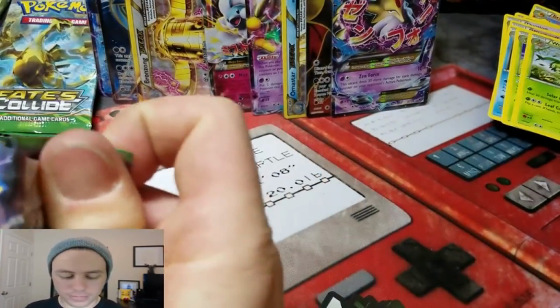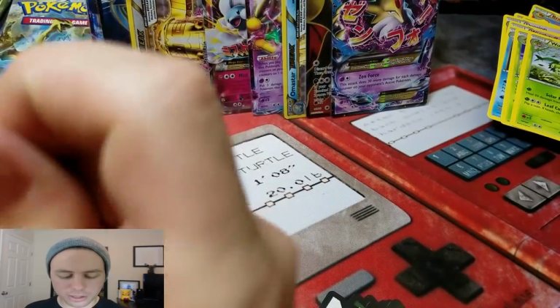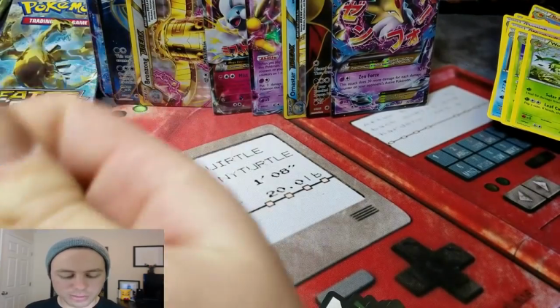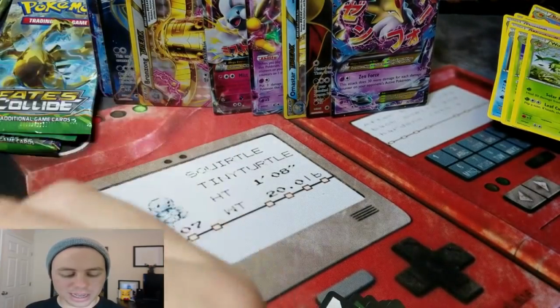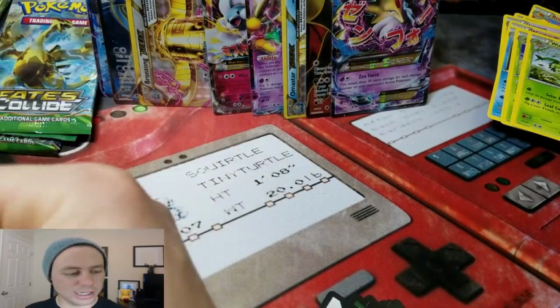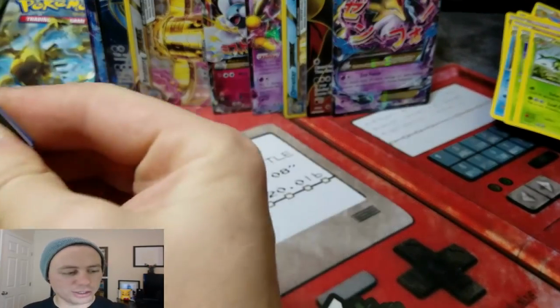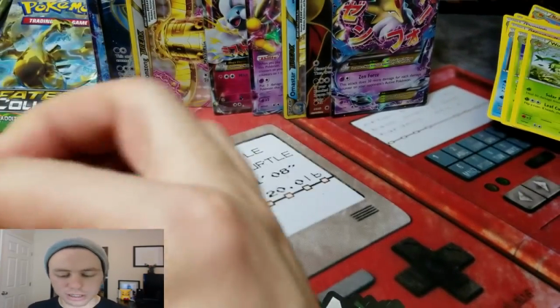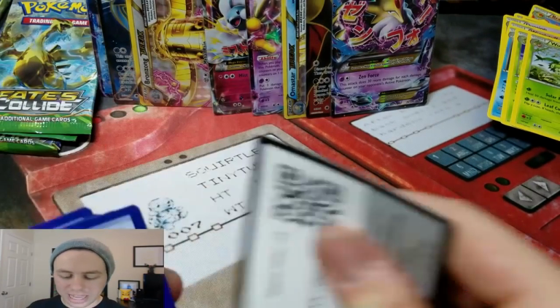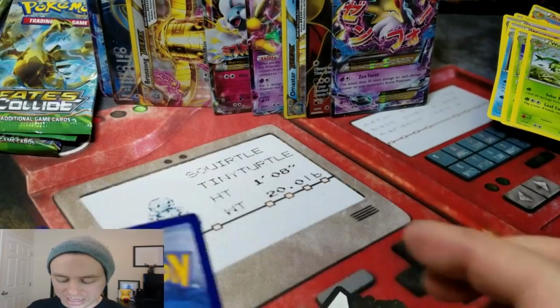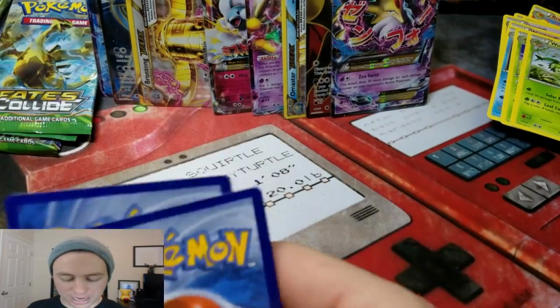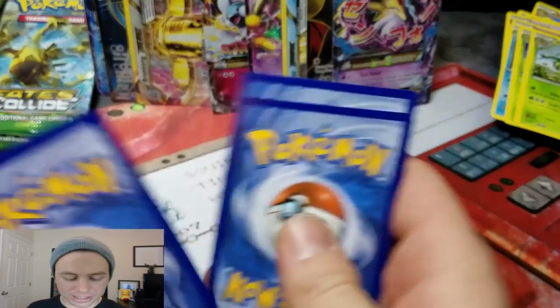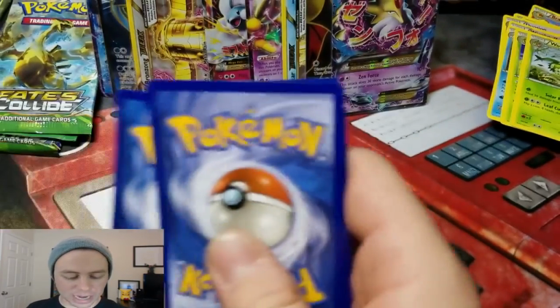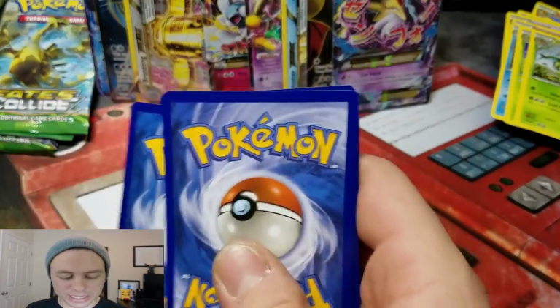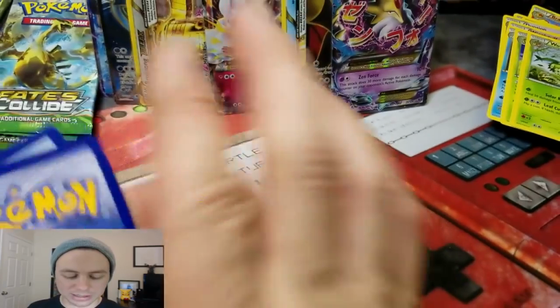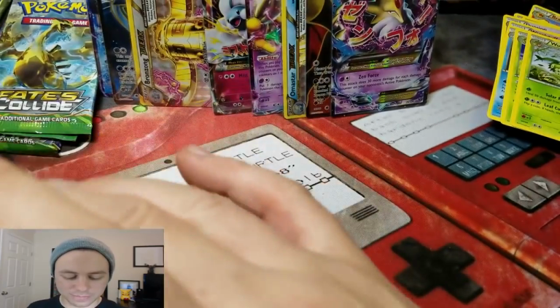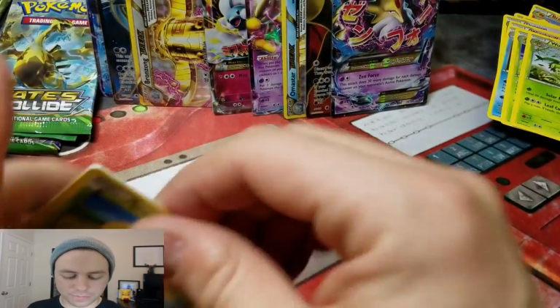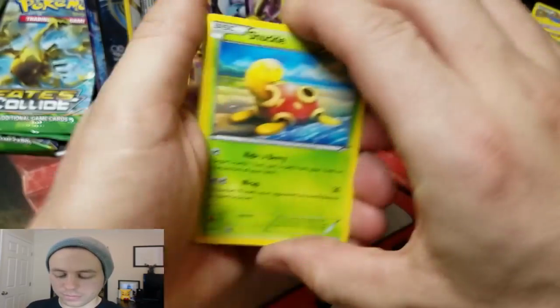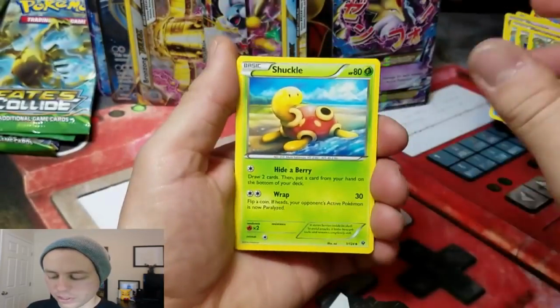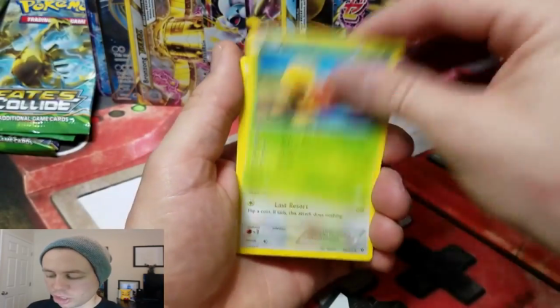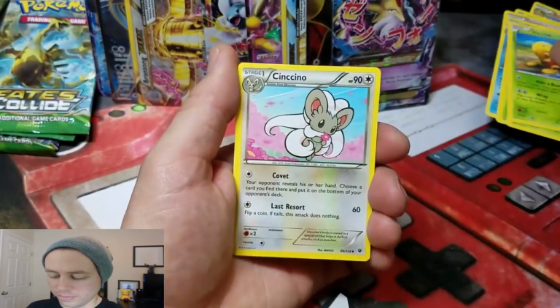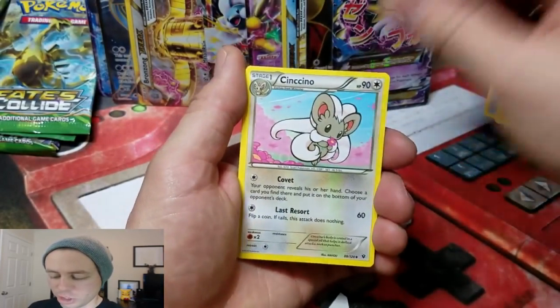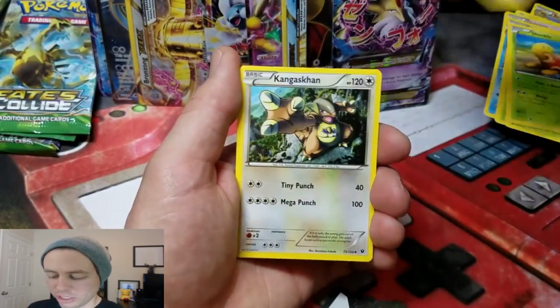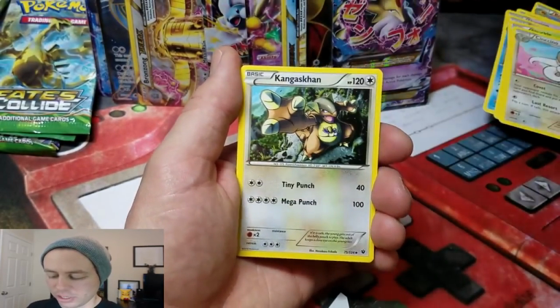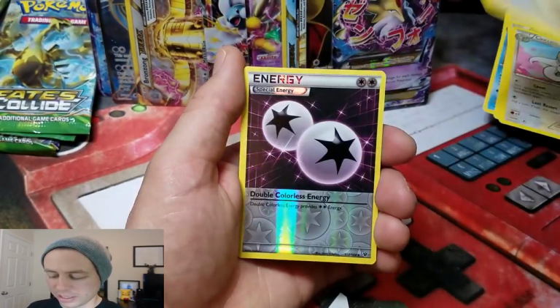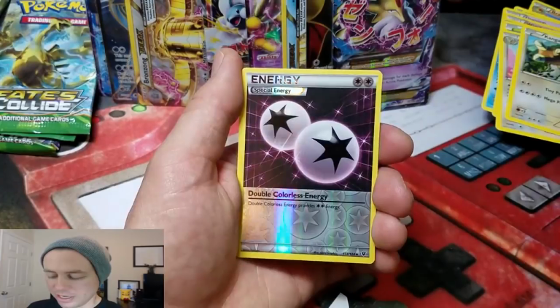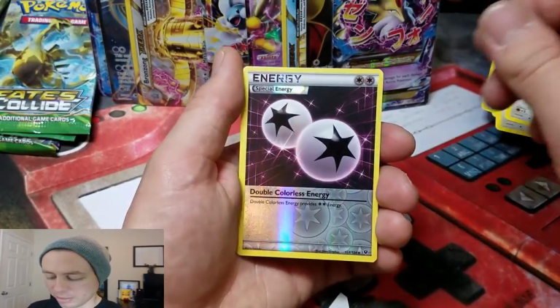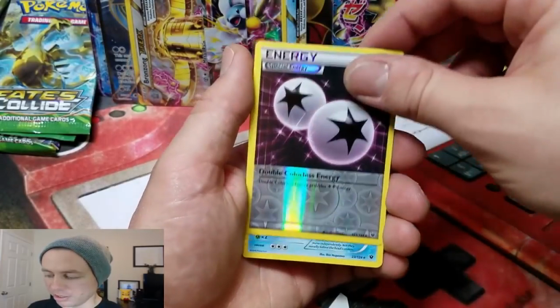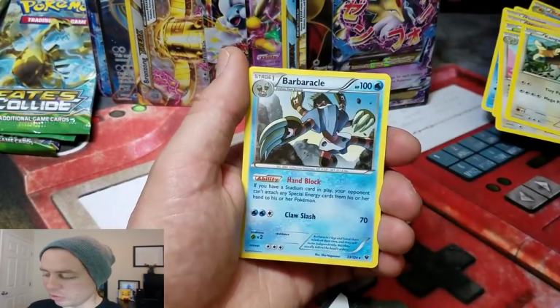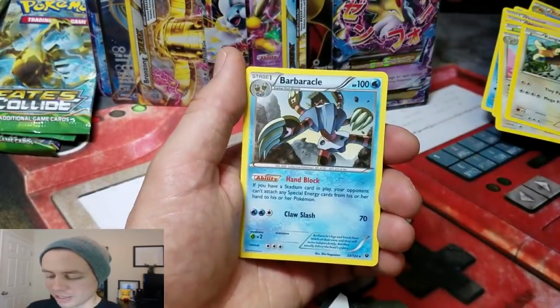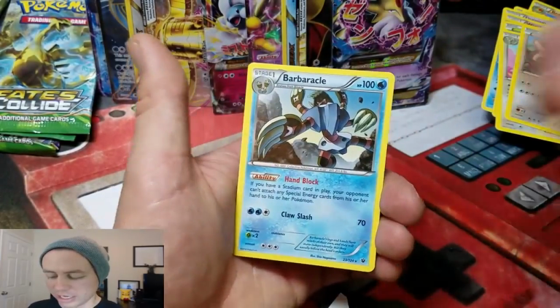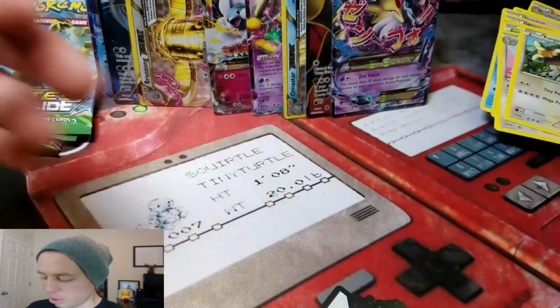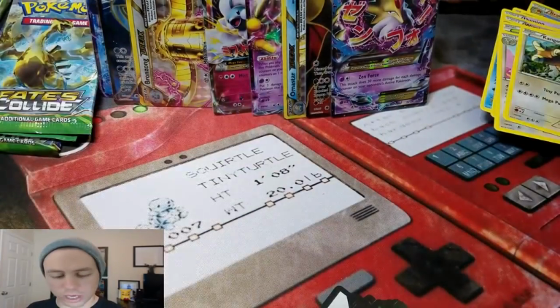We might not actually get another Ultra Rare. Eight in a box is outstanding. Shuckle, Chinchino, King of Scone, a Double Colorless Energy Reverse Holo, and a Barbaracle Rare.